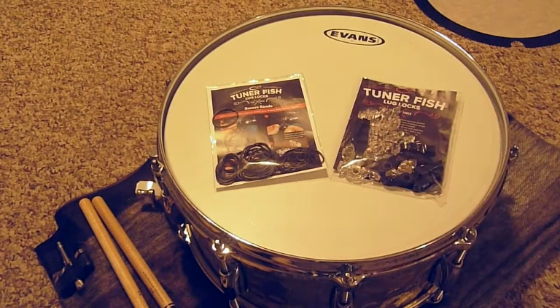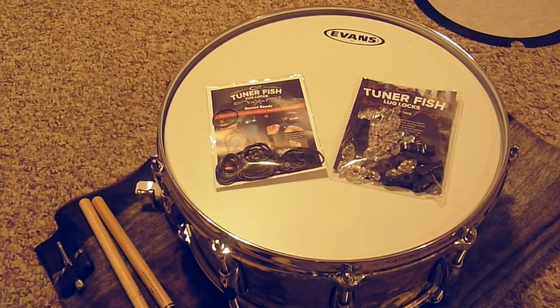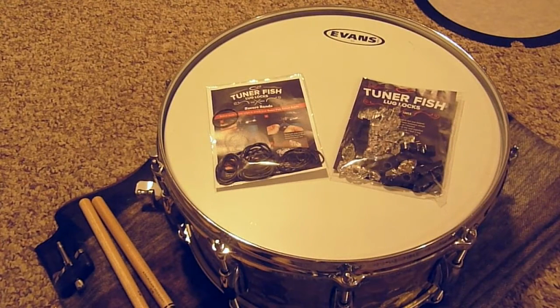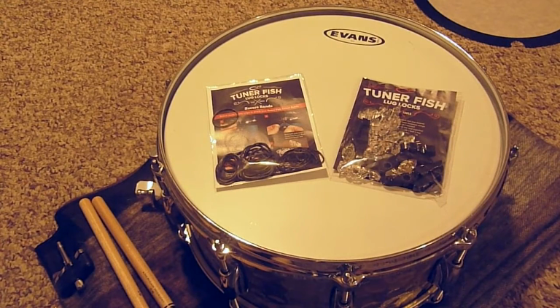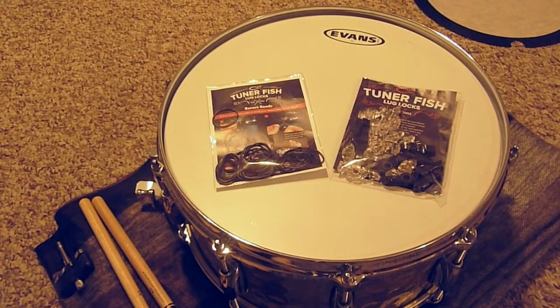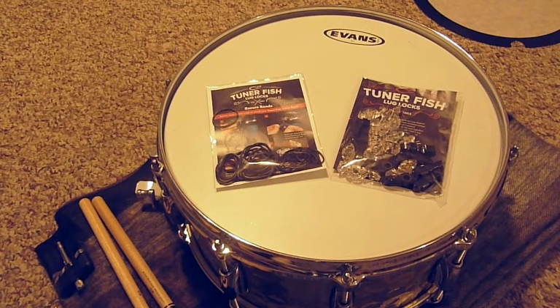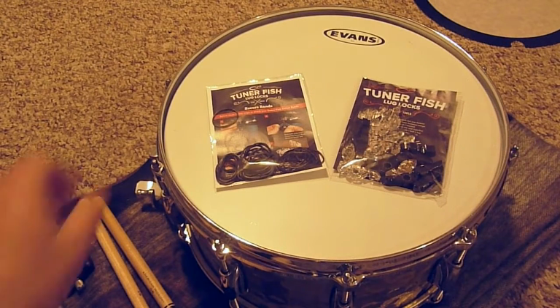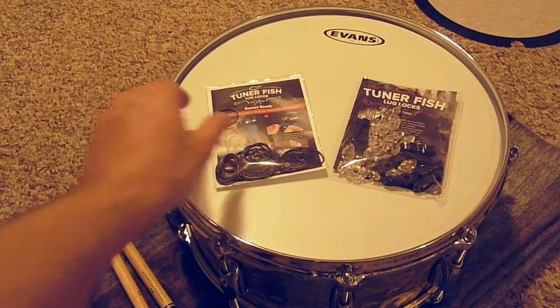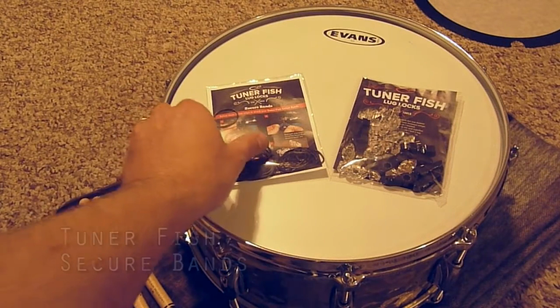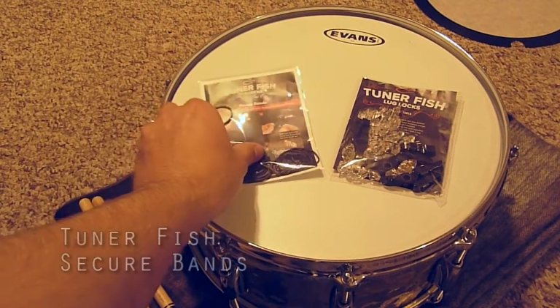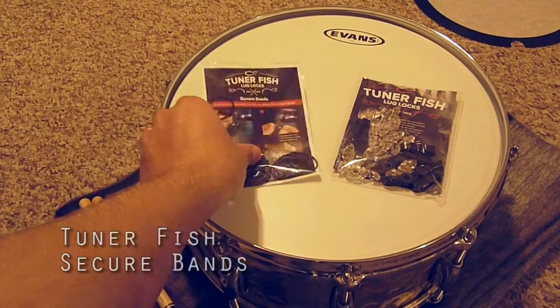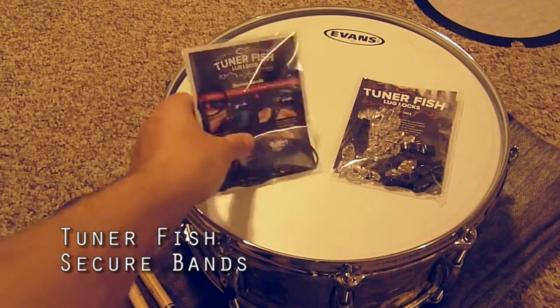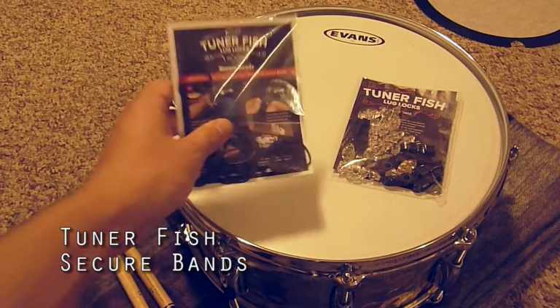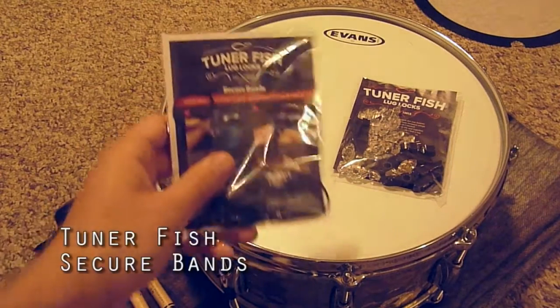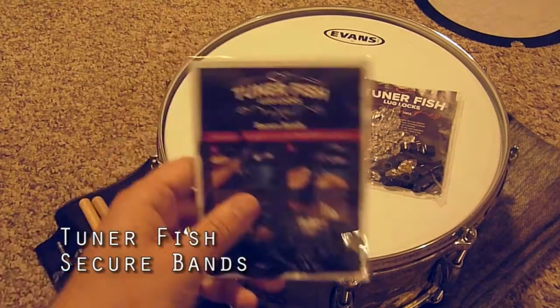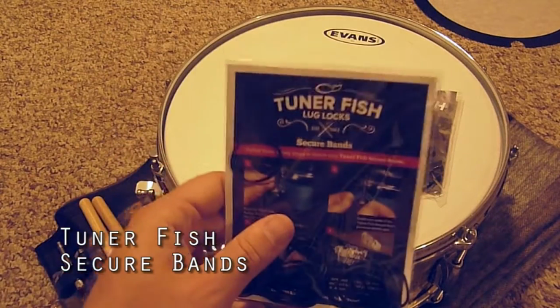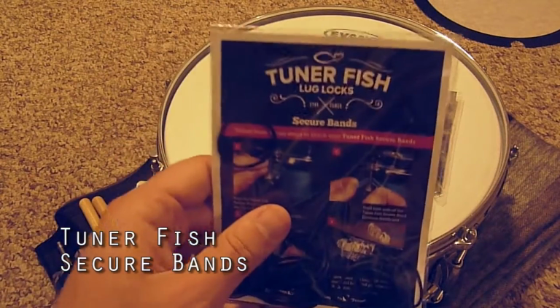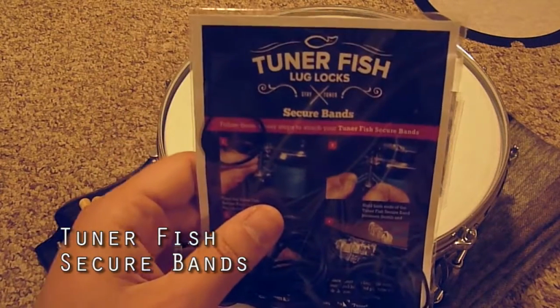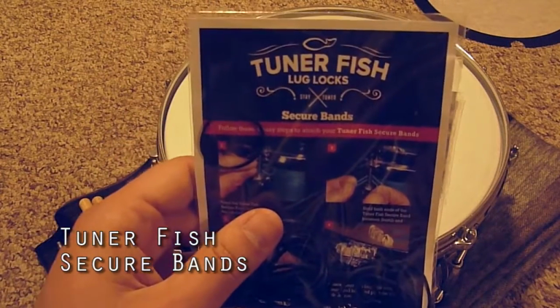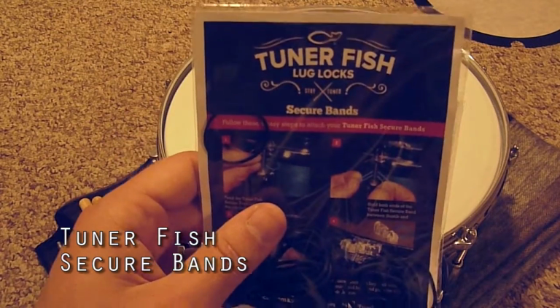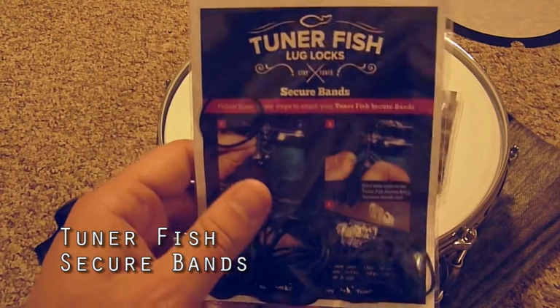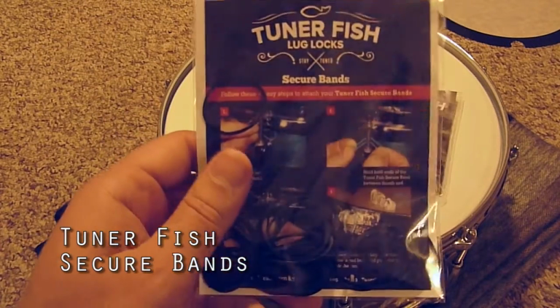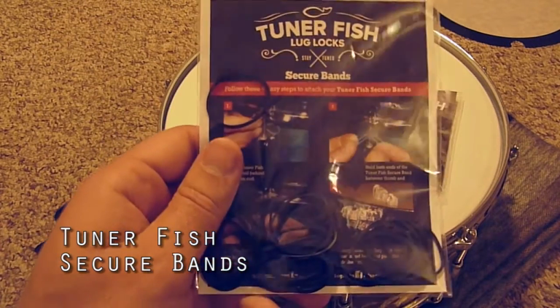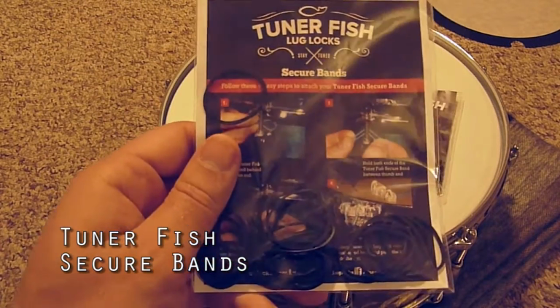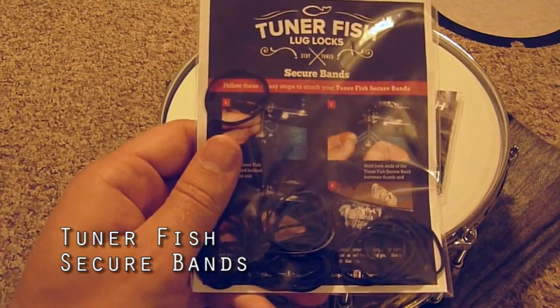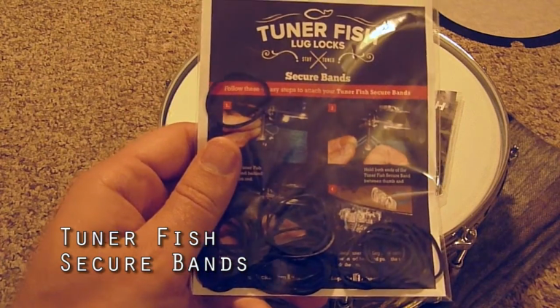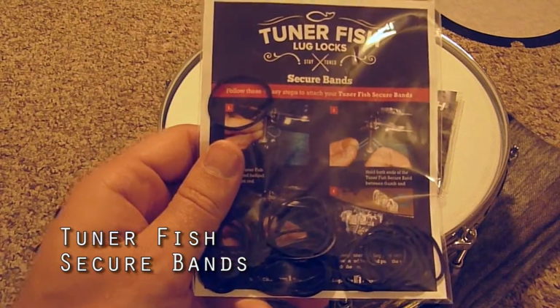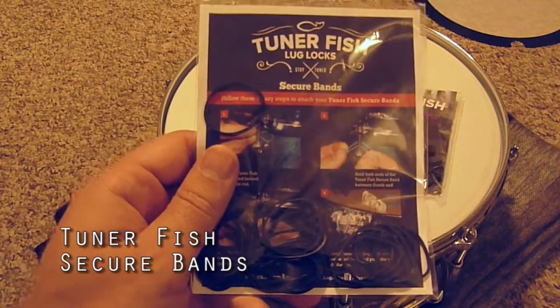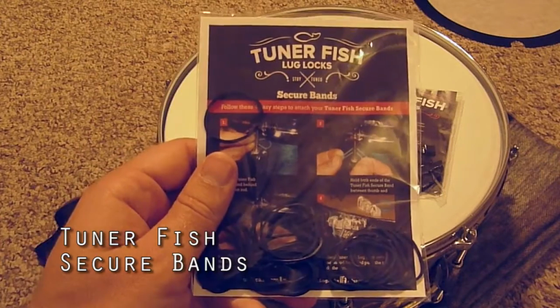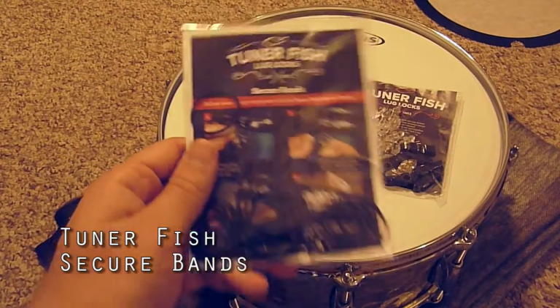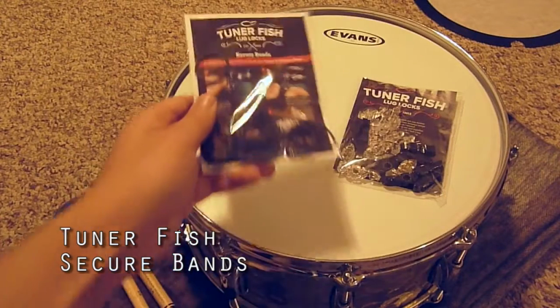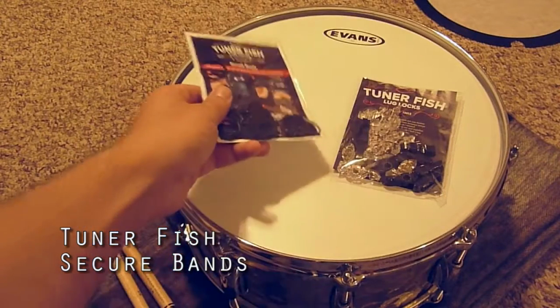And here are the Tunerfish secure bands. They keep Tunerfish from flying off your drum. This pack has over 20 bands, so I'll have extra if I misplace a few.